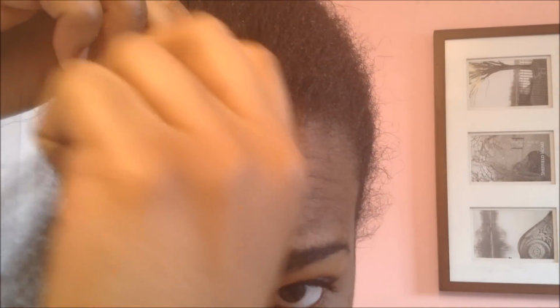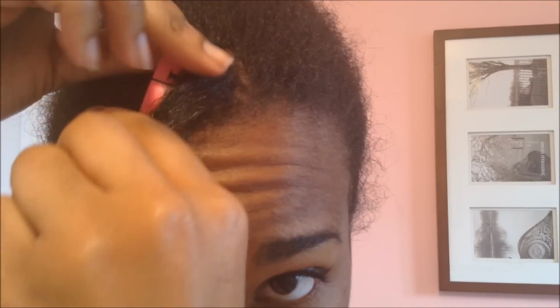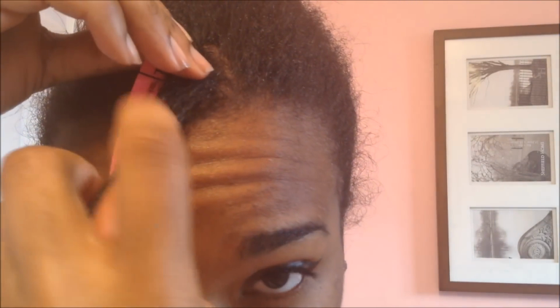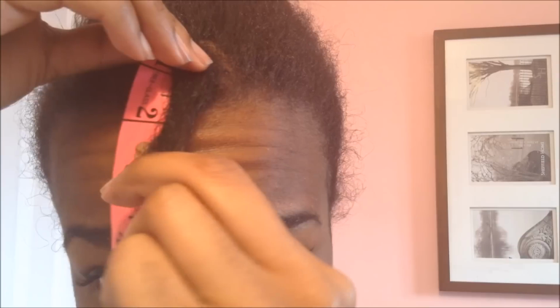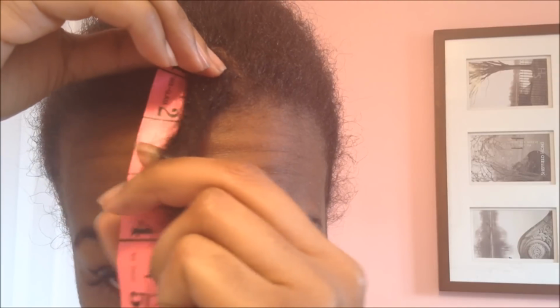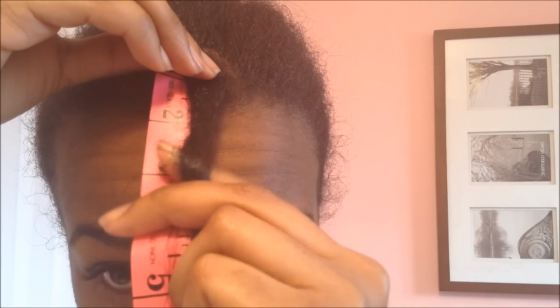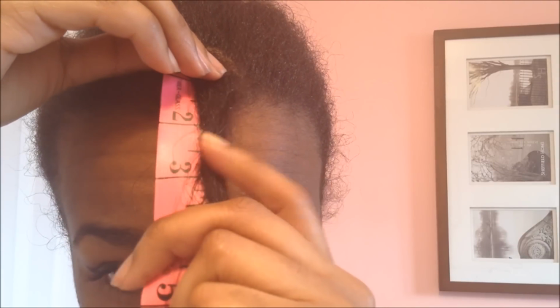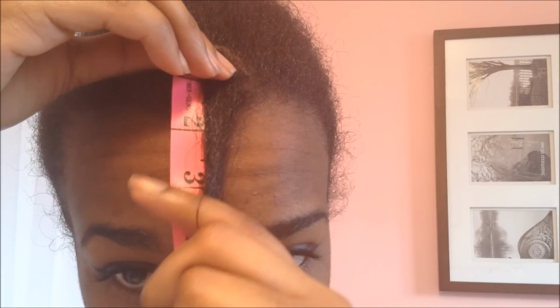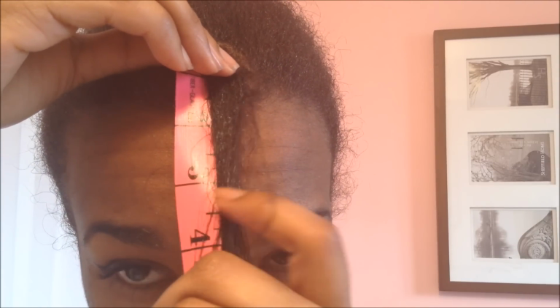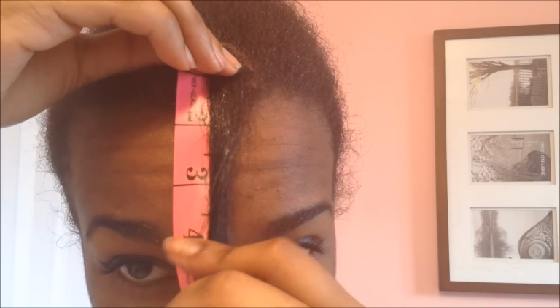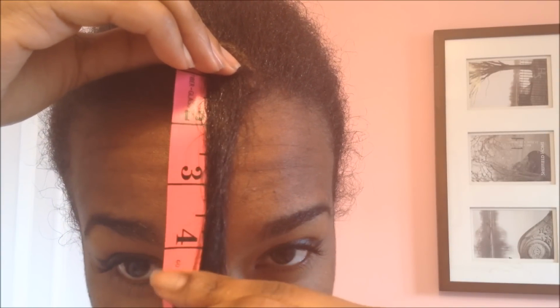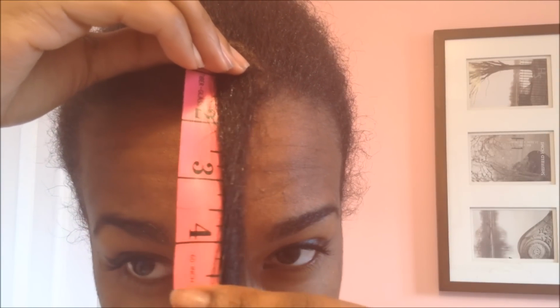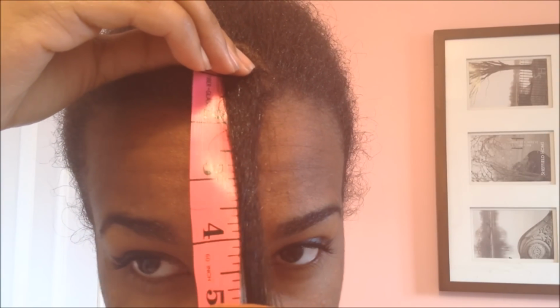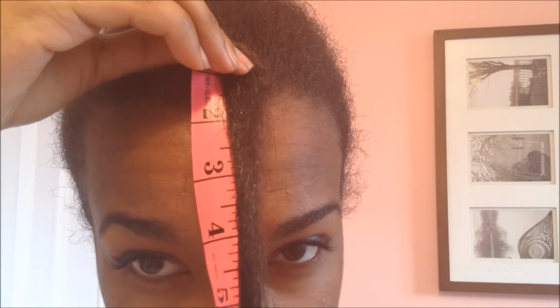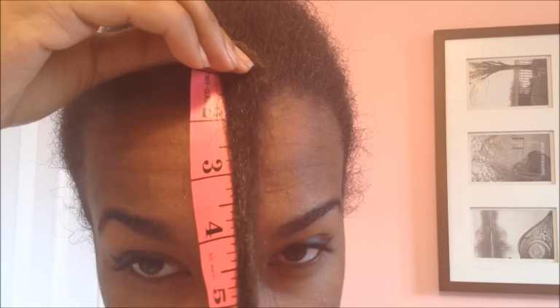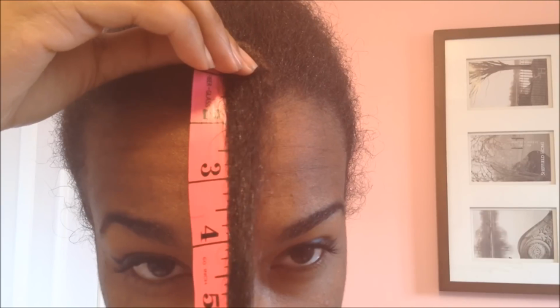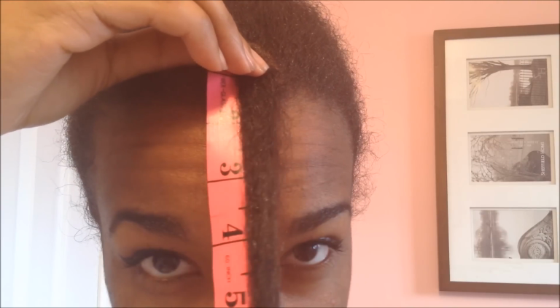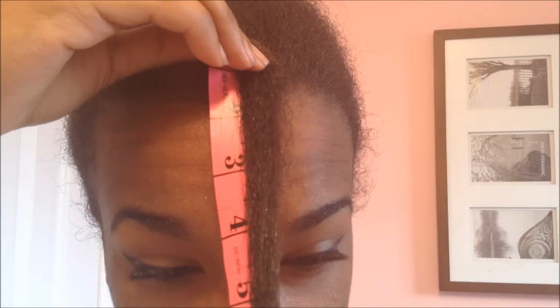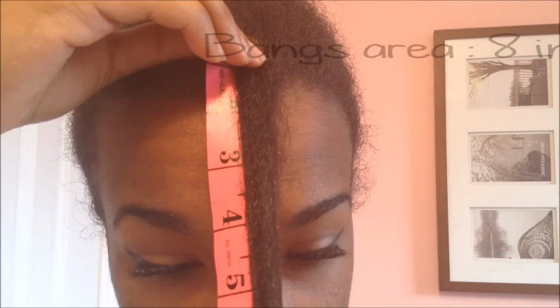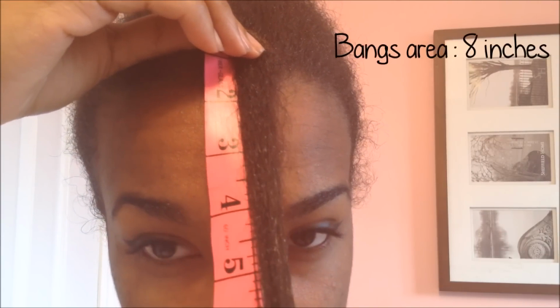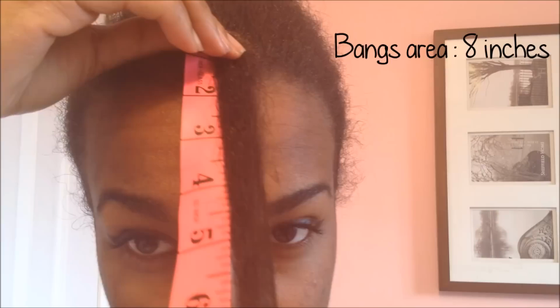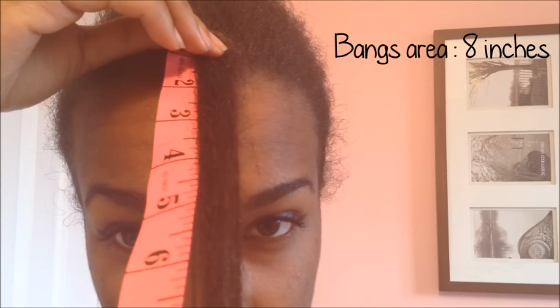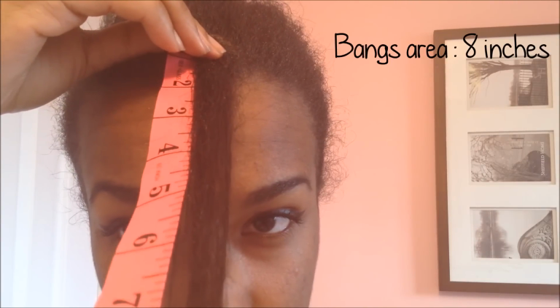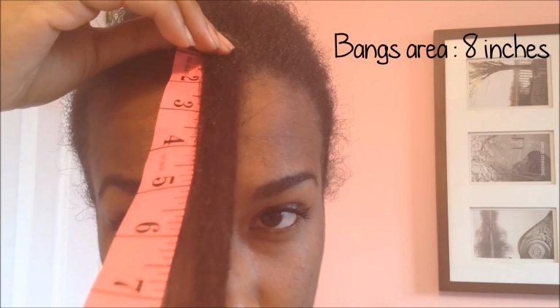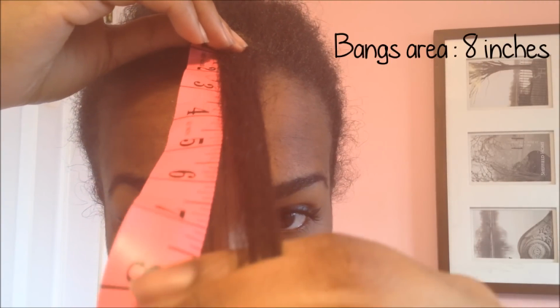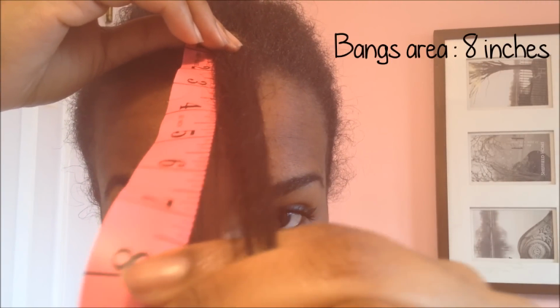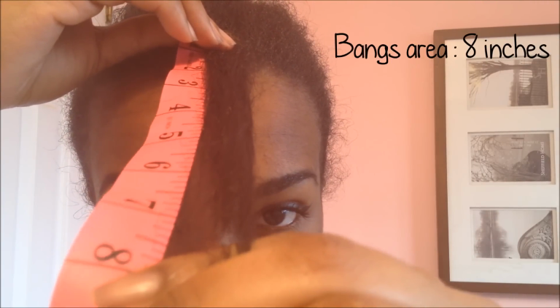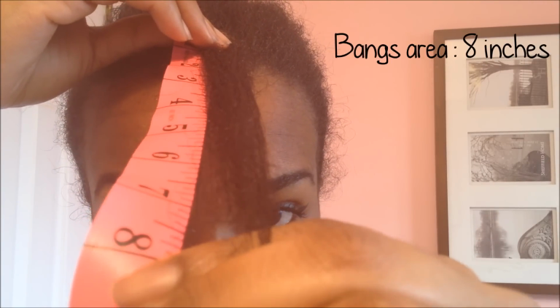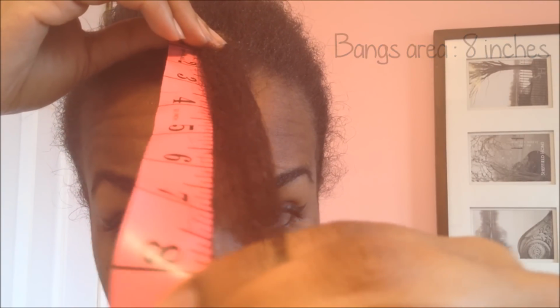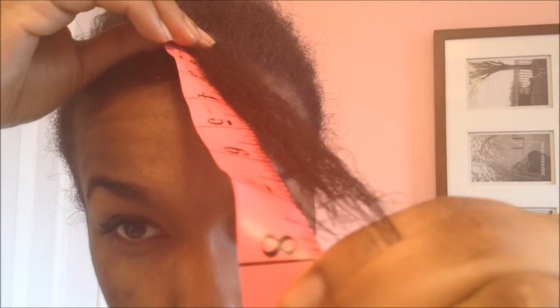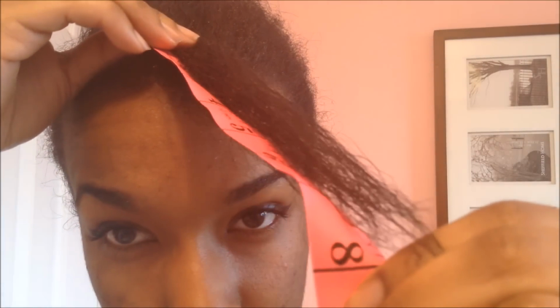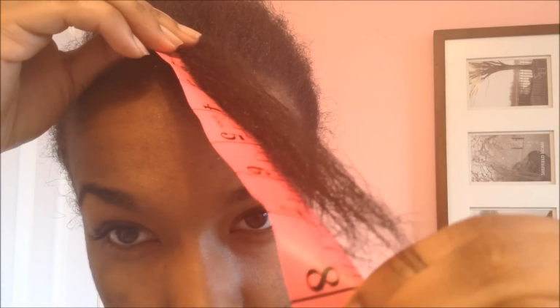Now this area of hair, which is my bangs, is most likely the shortest part only because I did recently cut it a few days ago while I had it as leave out. It is 8 inches compared to everywhere else that is between 9 to 10 inches.